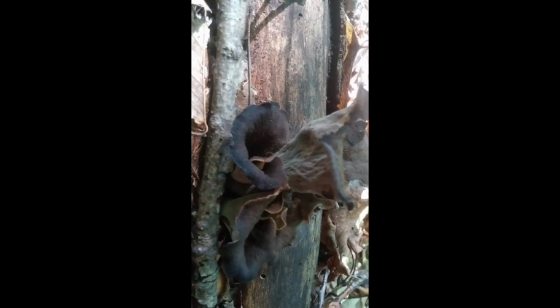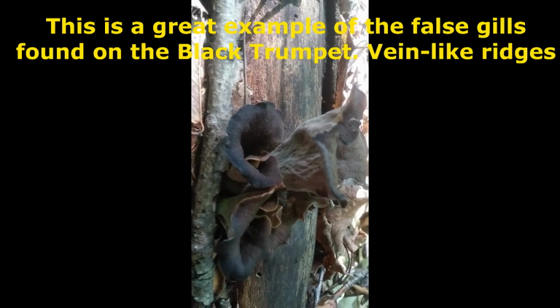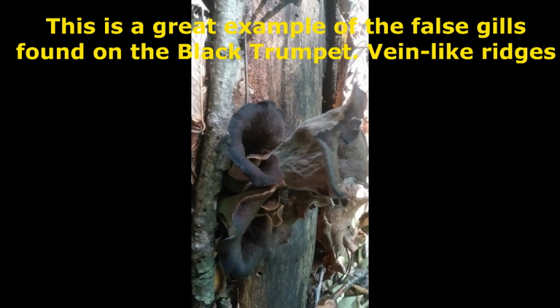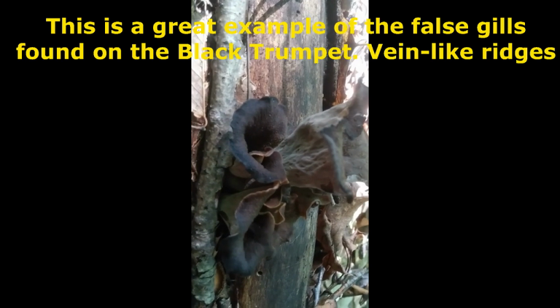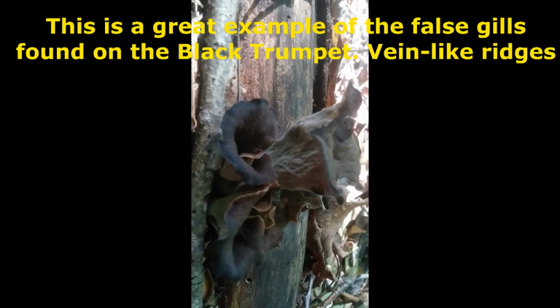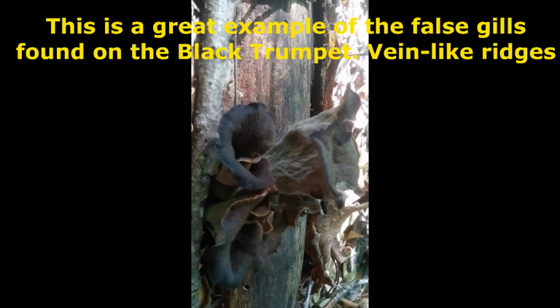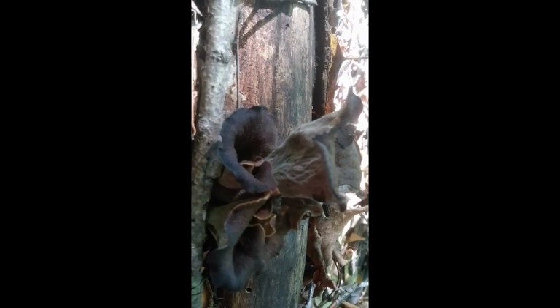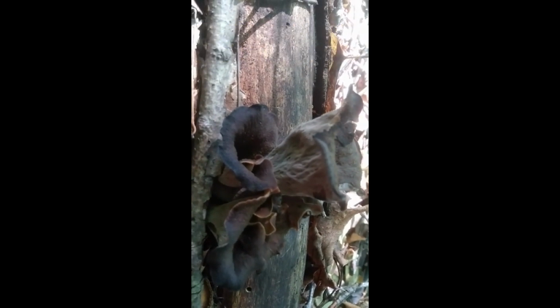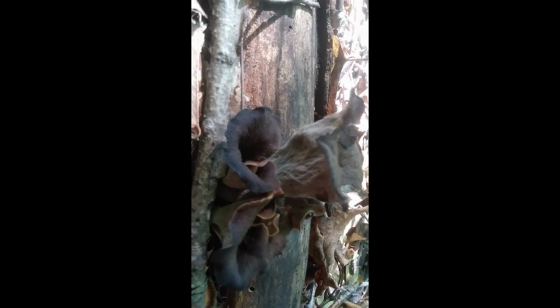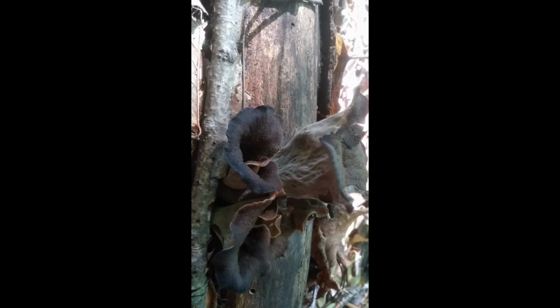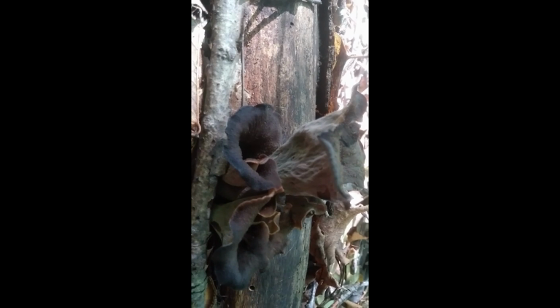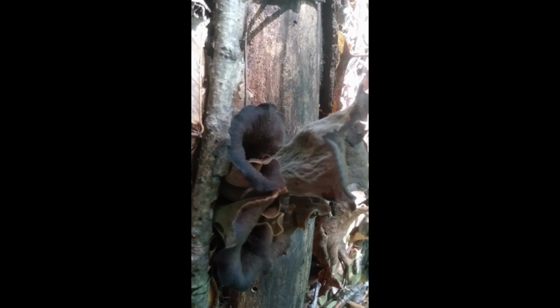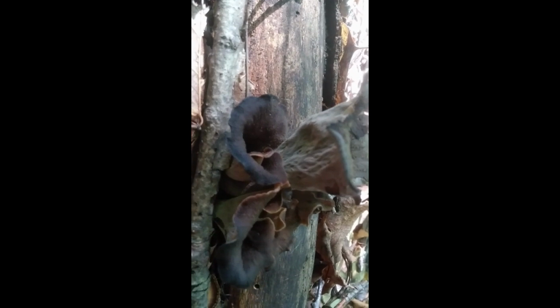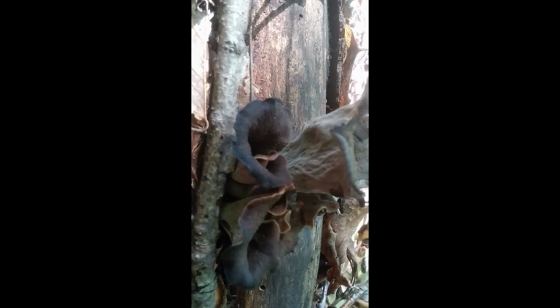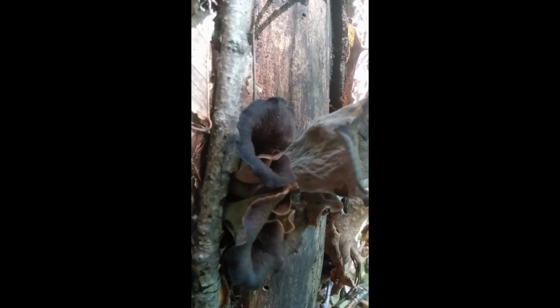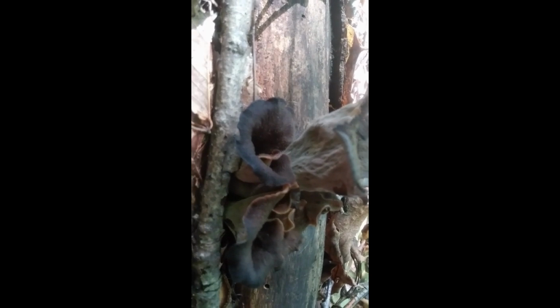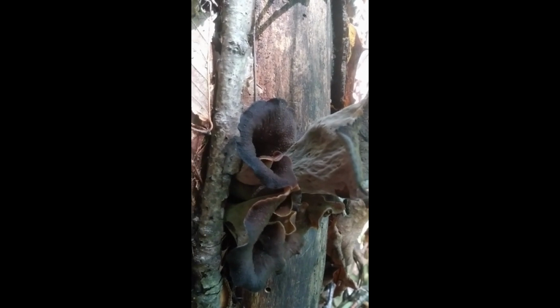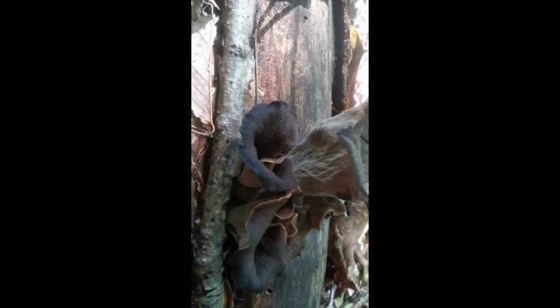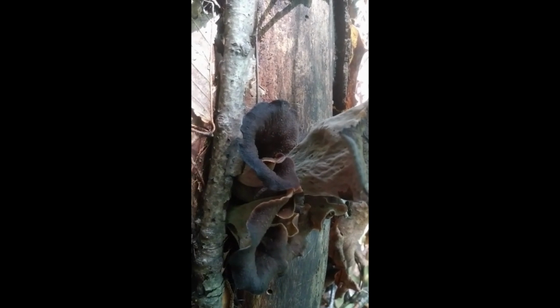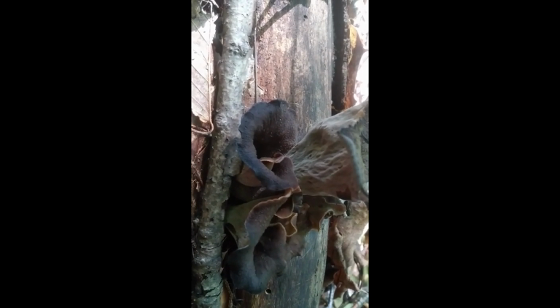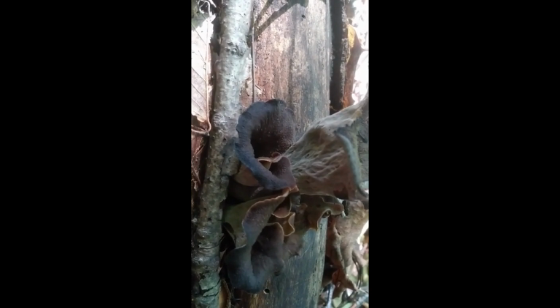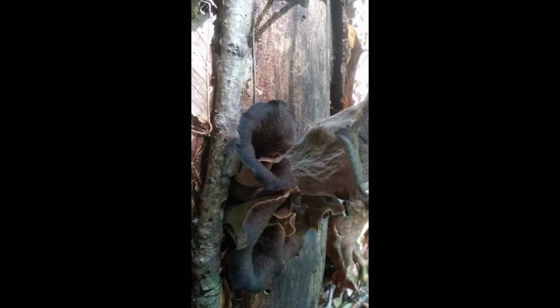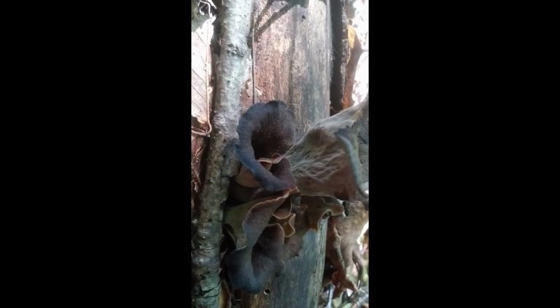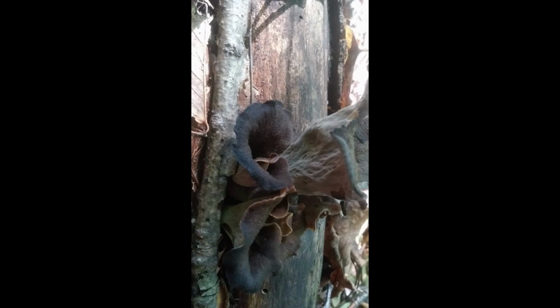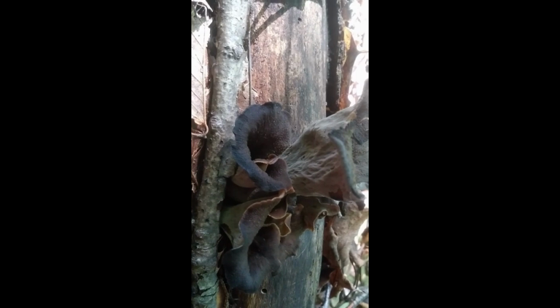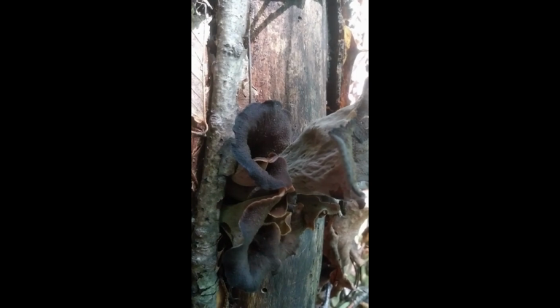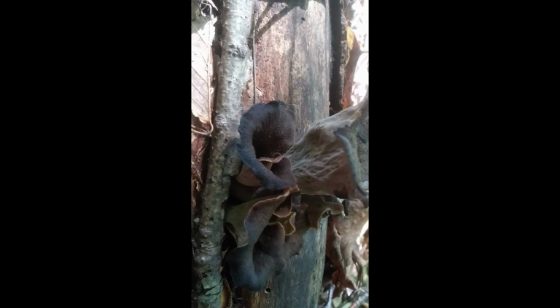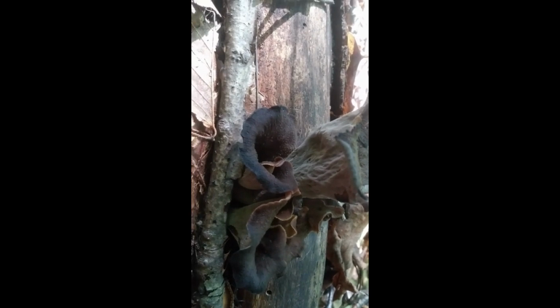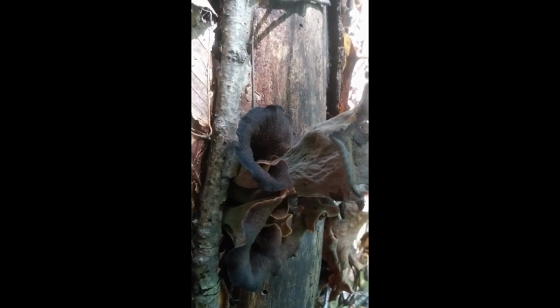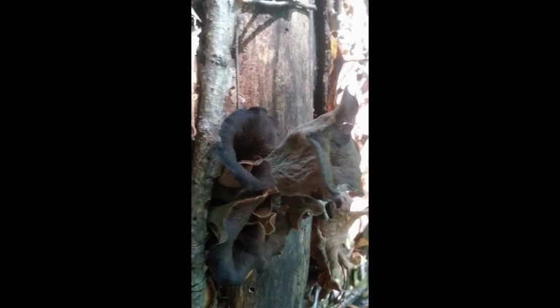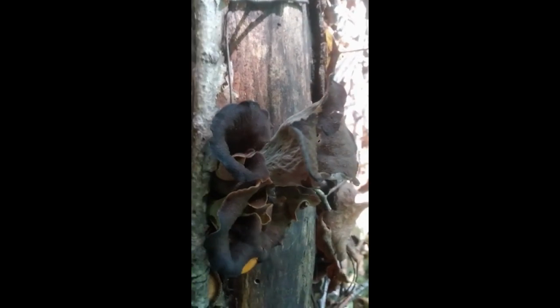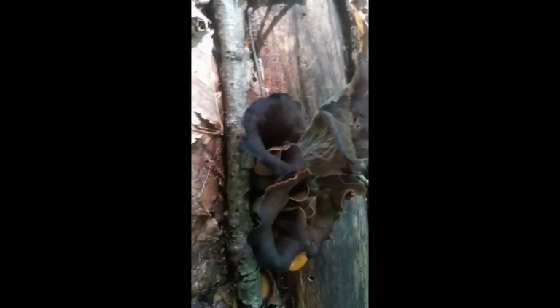You can really see the gills on this one — they're just like little, tiny, streamlined, smooth curves on the outside of it. Really, really amazing mushroom.